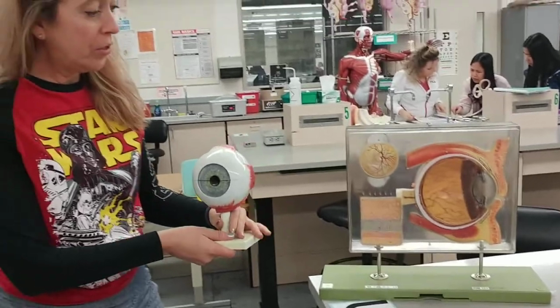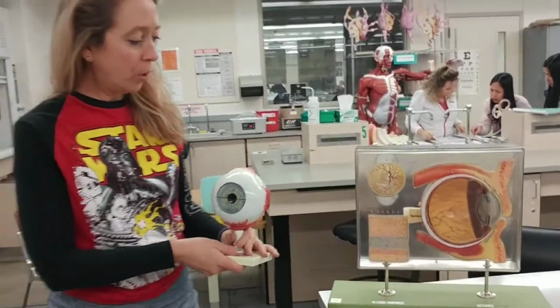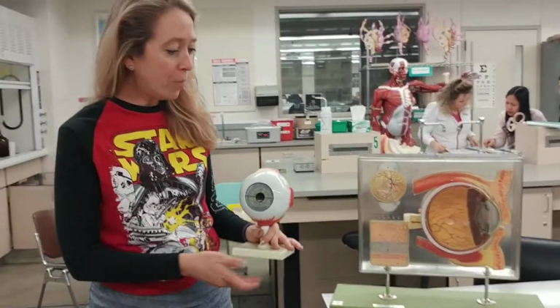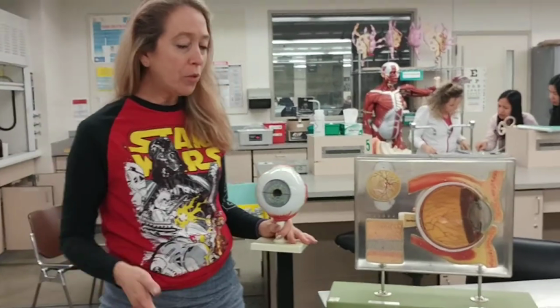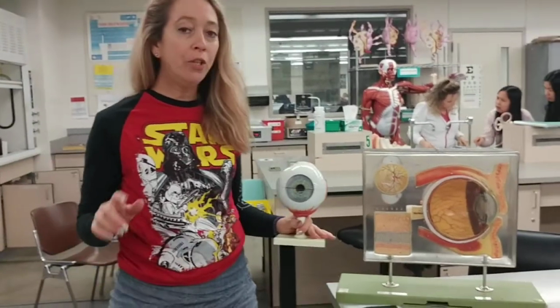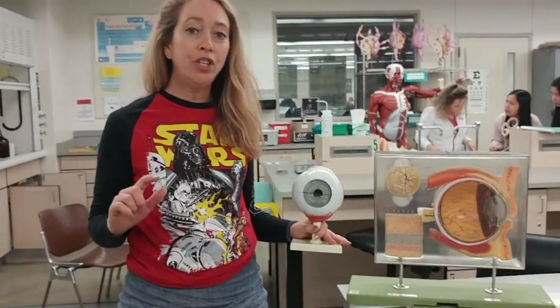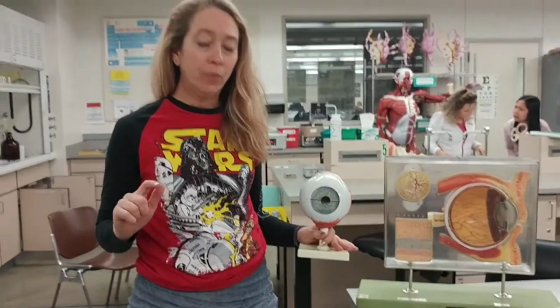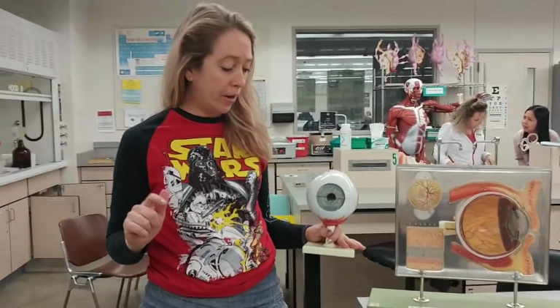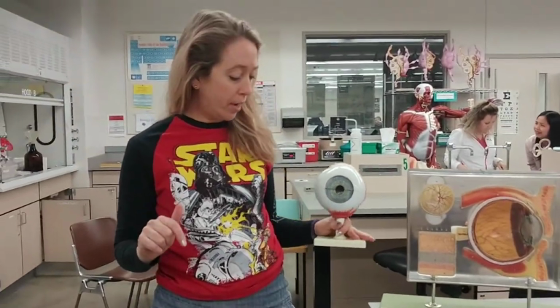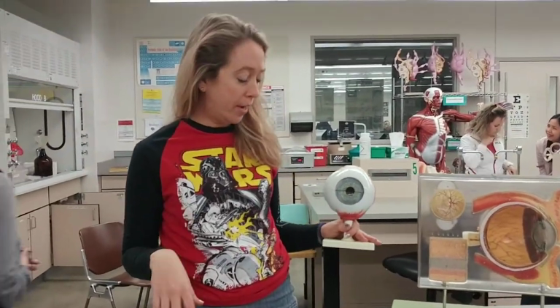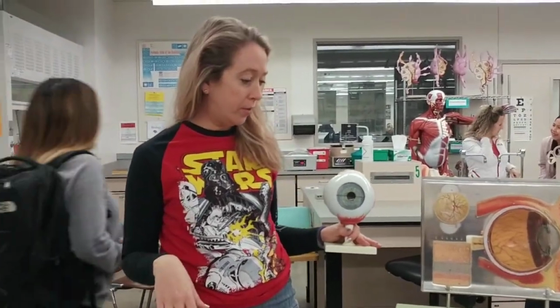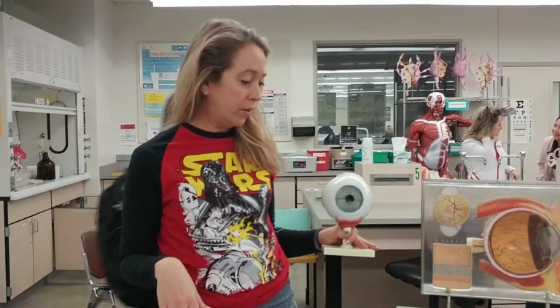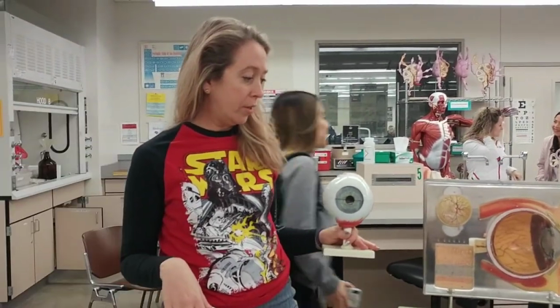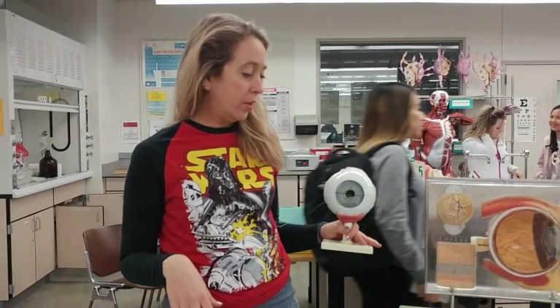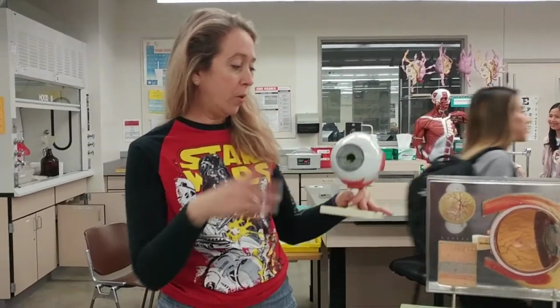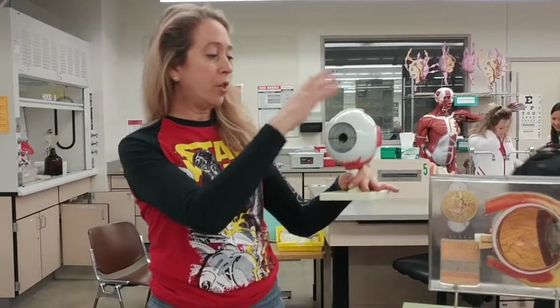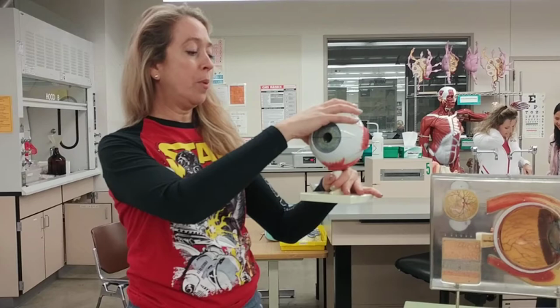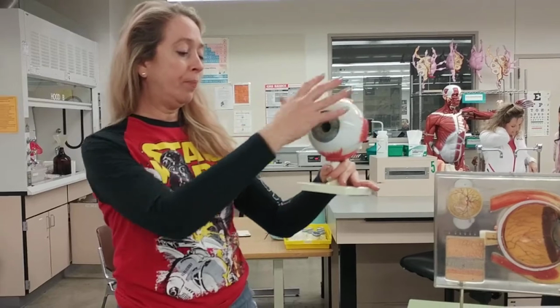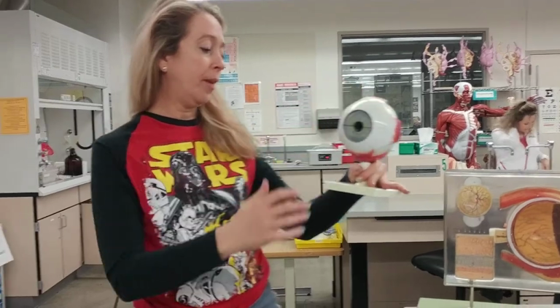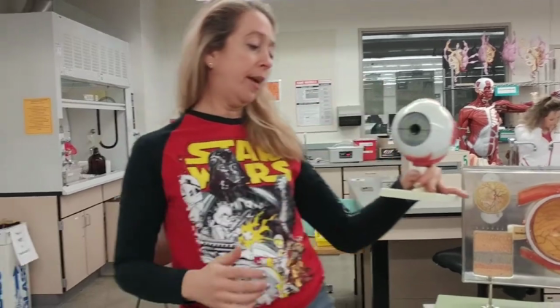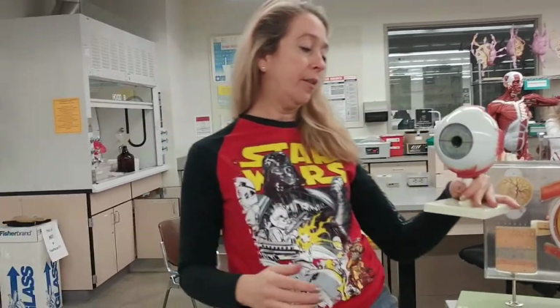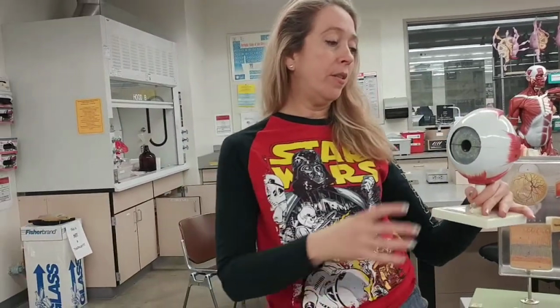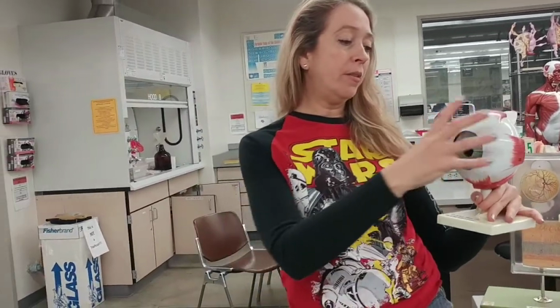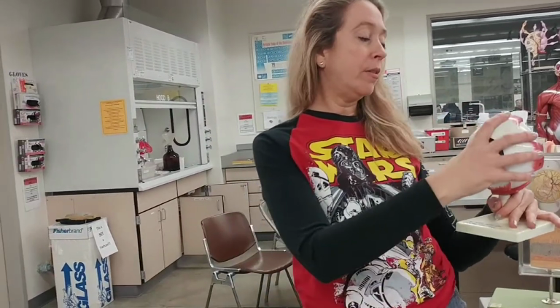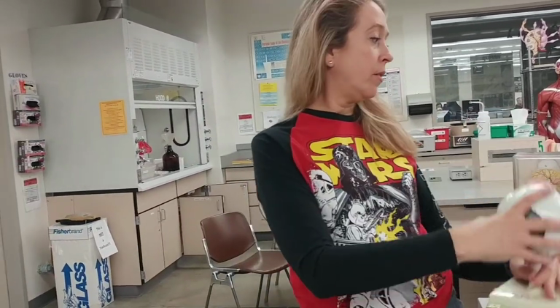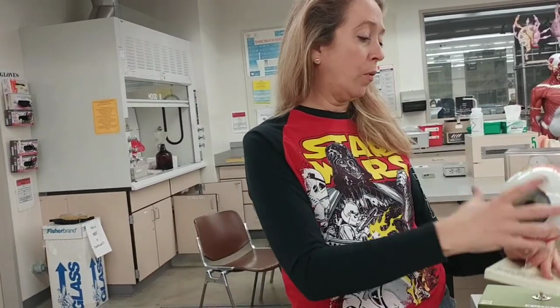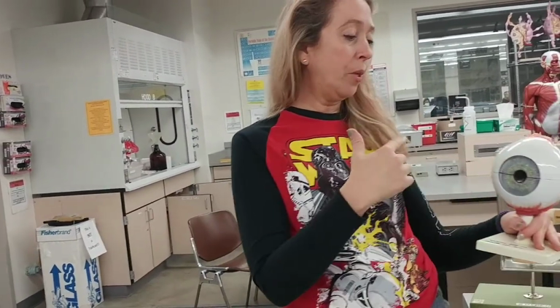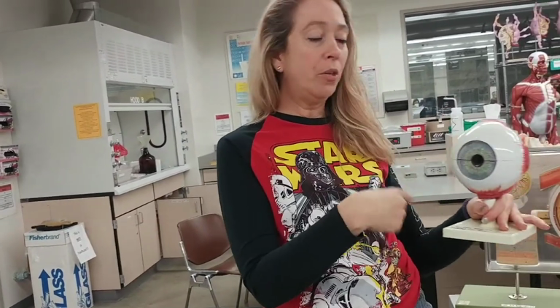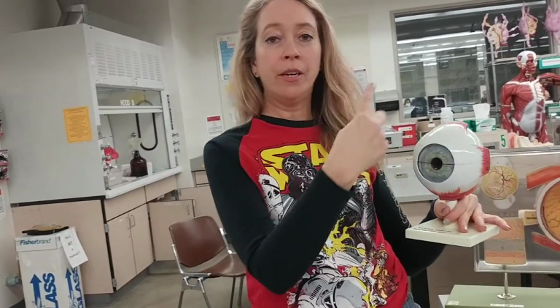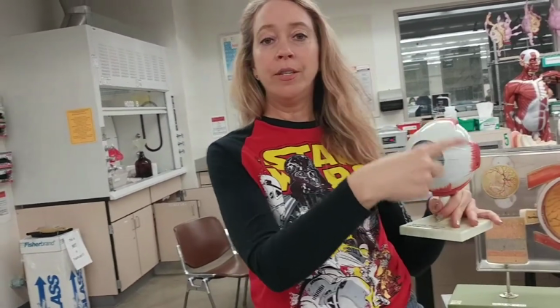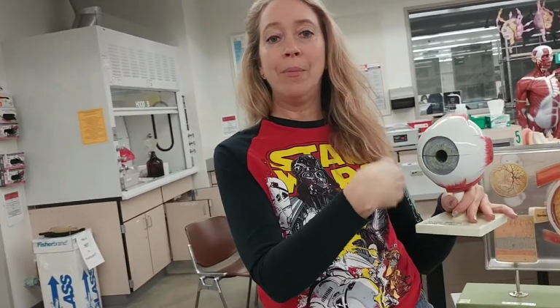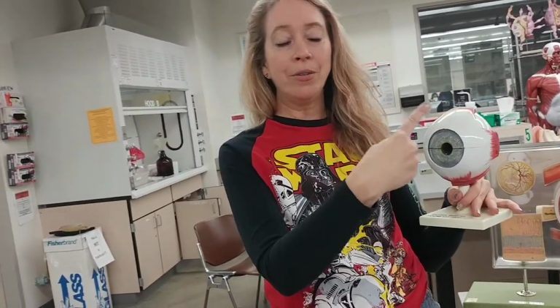So we're going over models. We're going to do vision right now, and we're going to start with this one. The first thing we're going to do is extrinsic eye muscles.